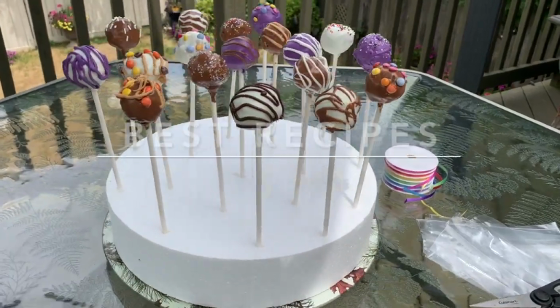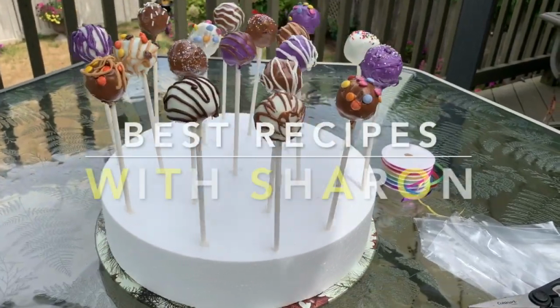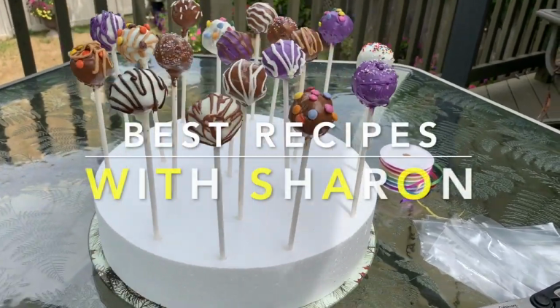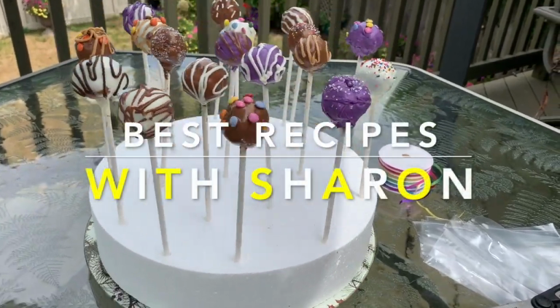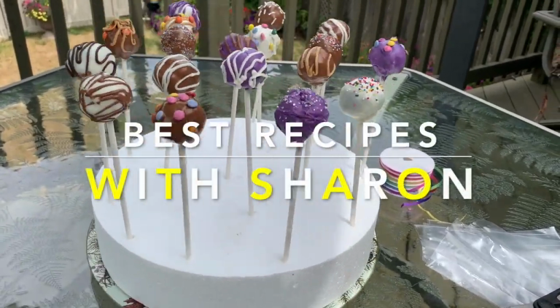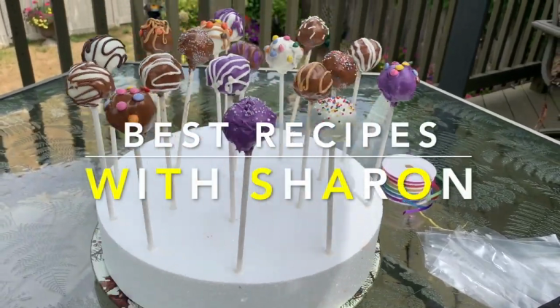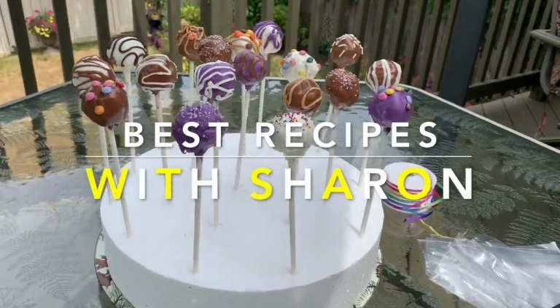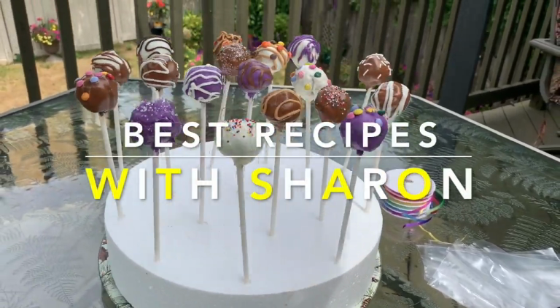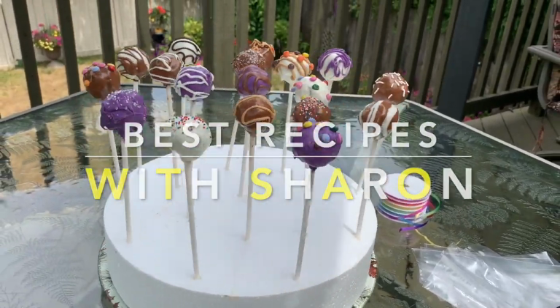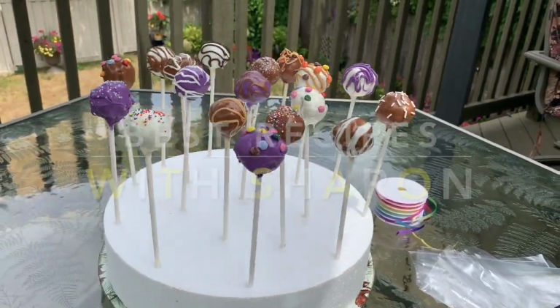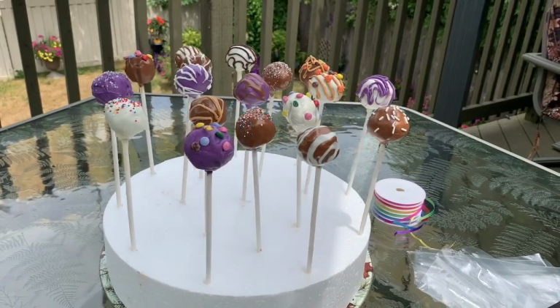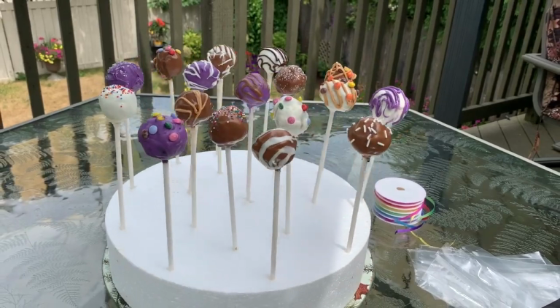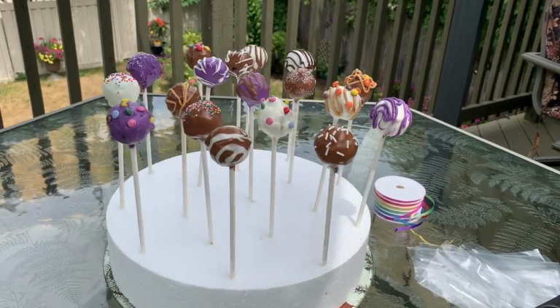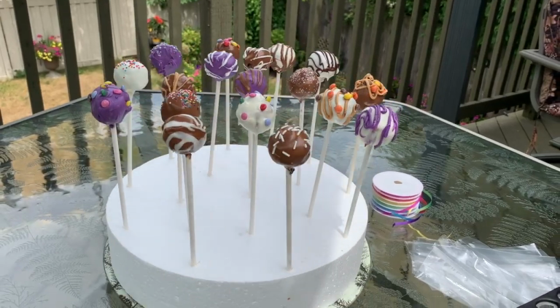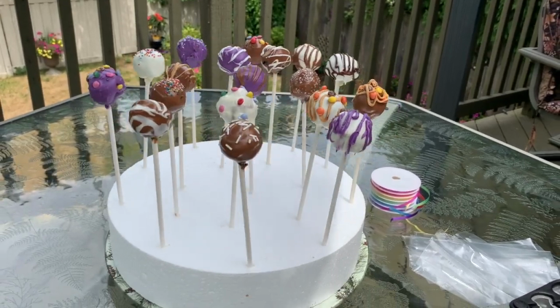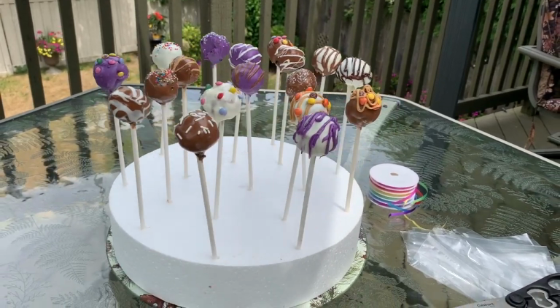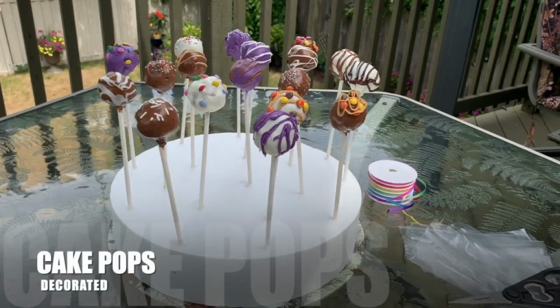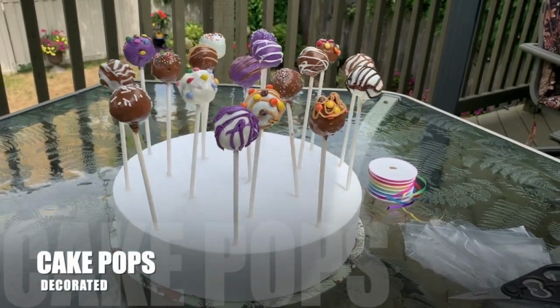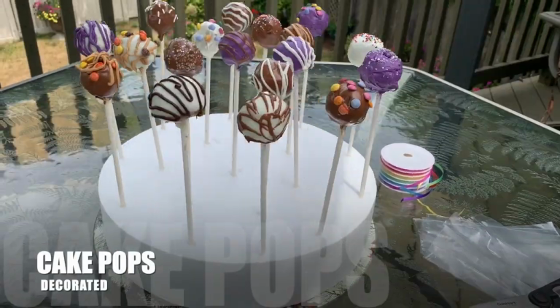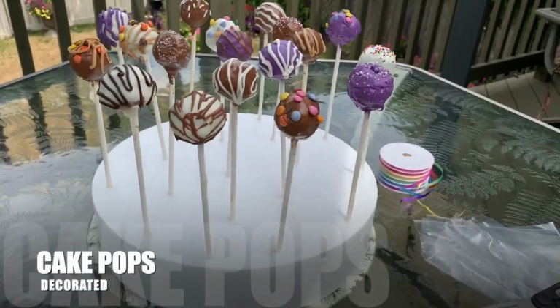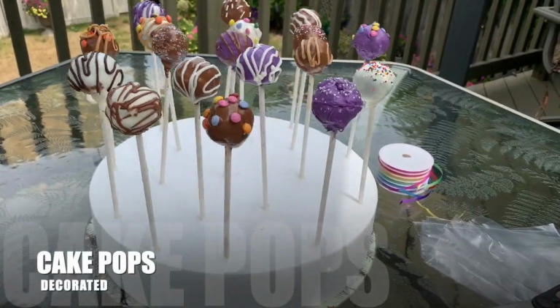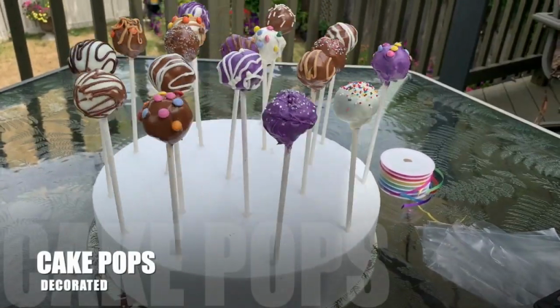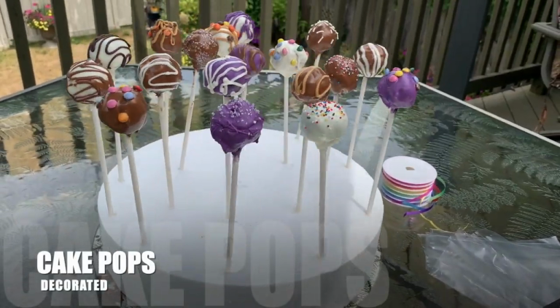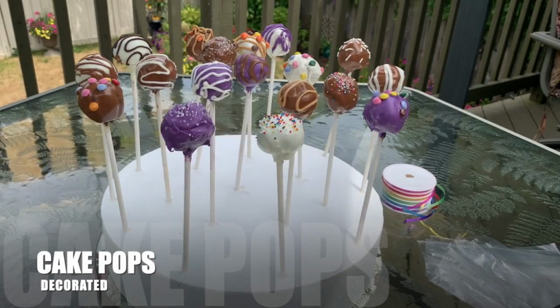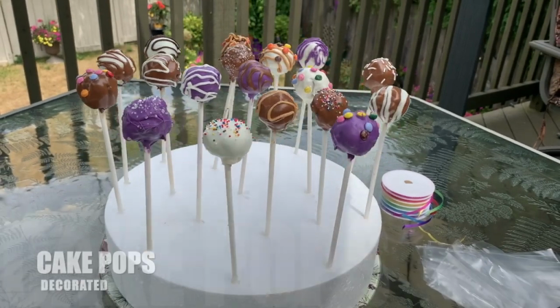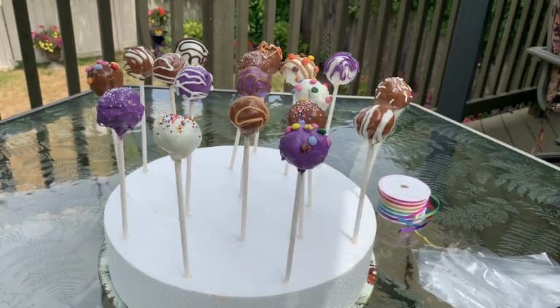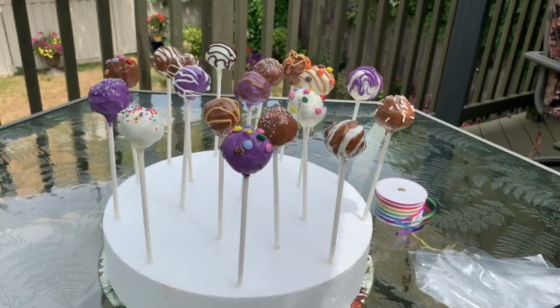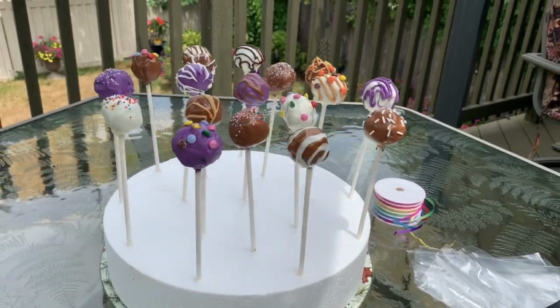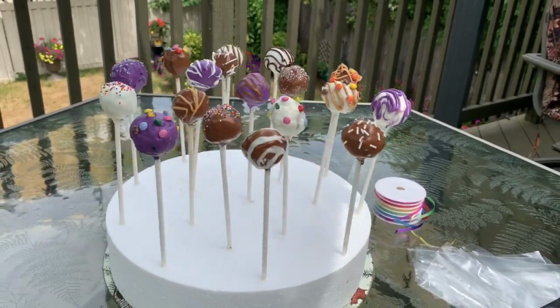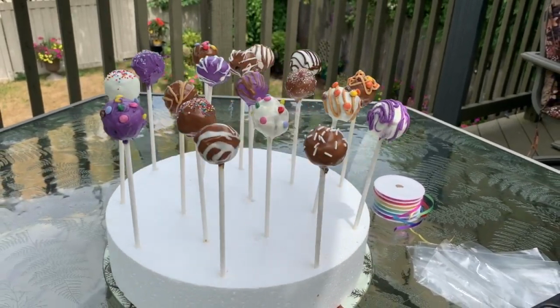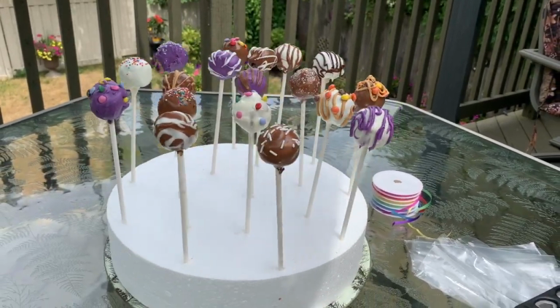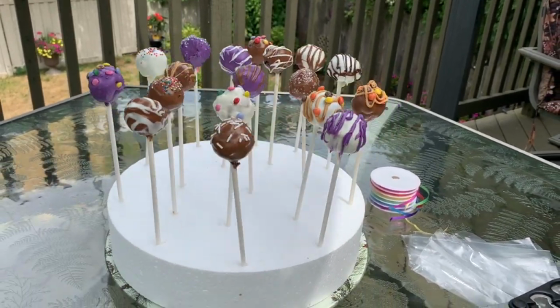Good morning everyone. Welcome to Best Recipes with Sharon. Today I will show you how to make cake pops. This is exciting and a lot of fun, so let's get right to making them.